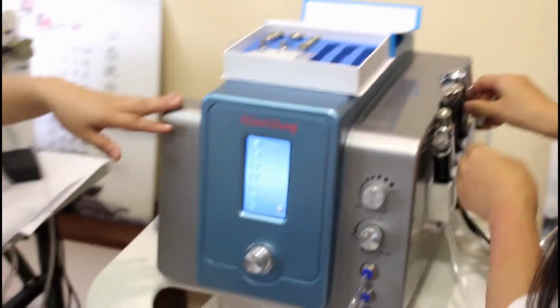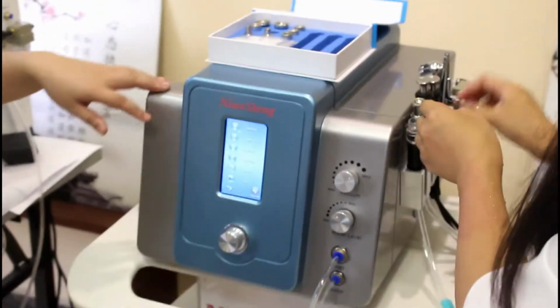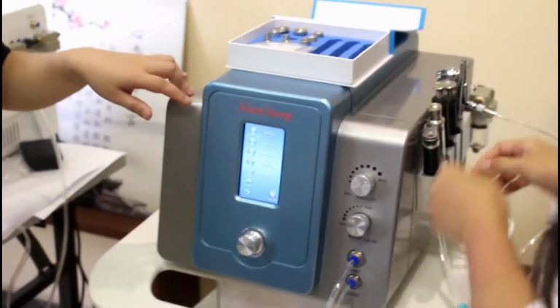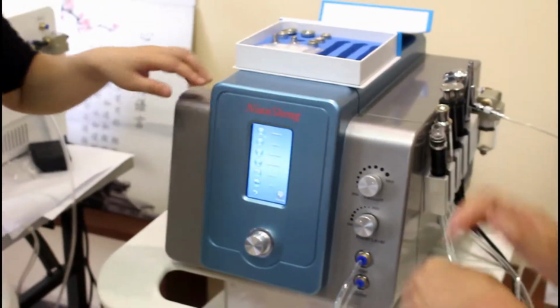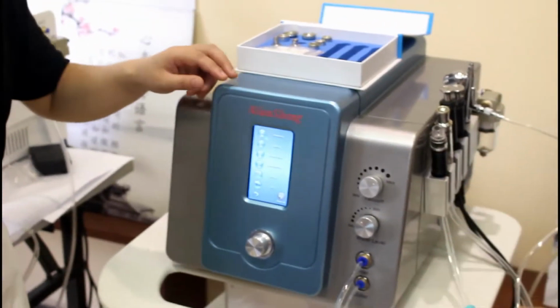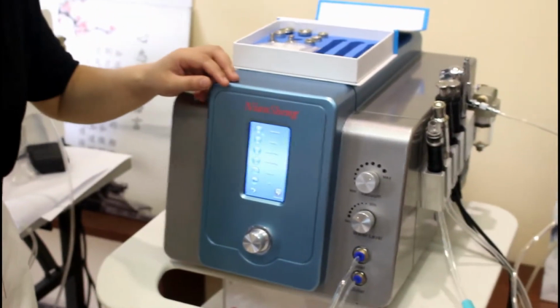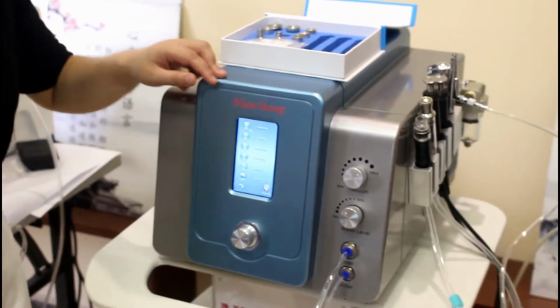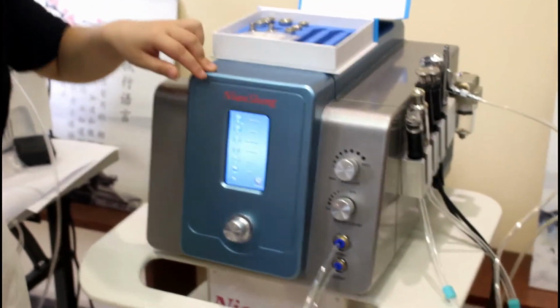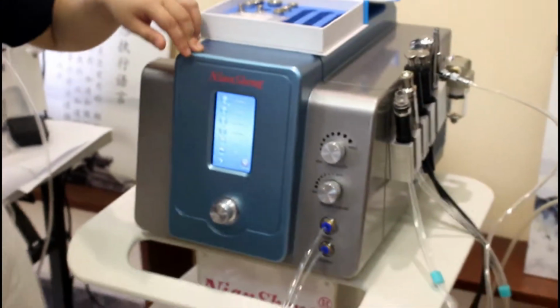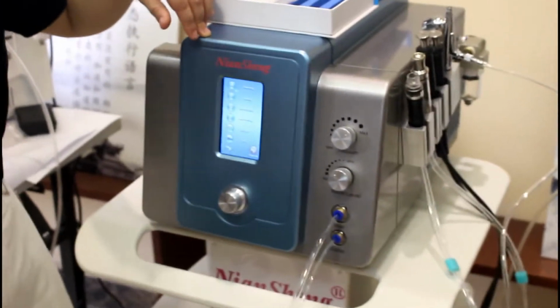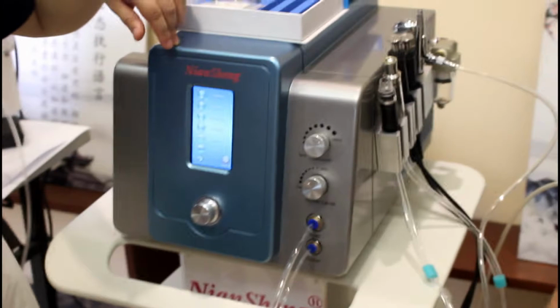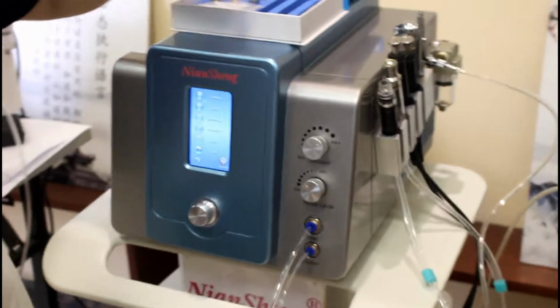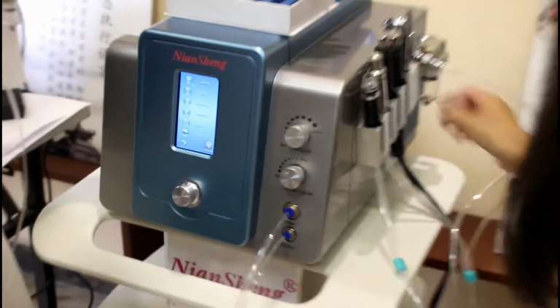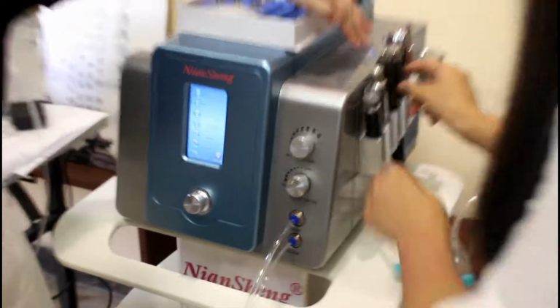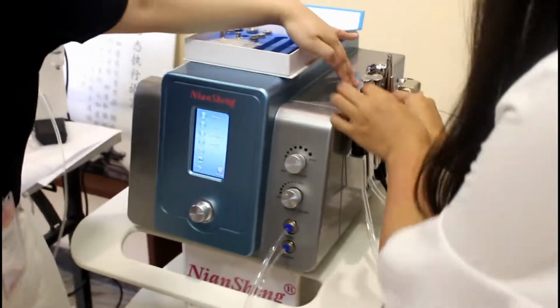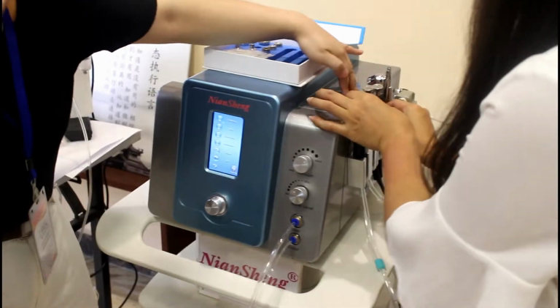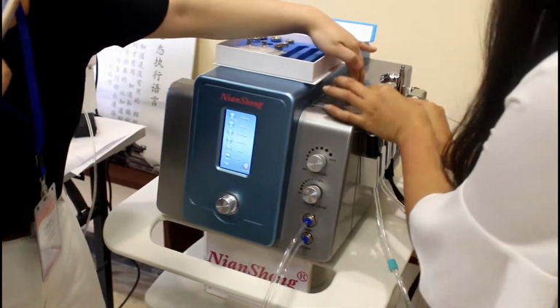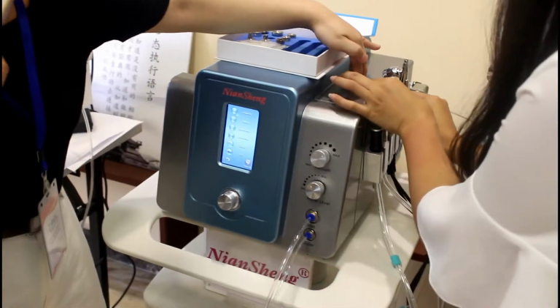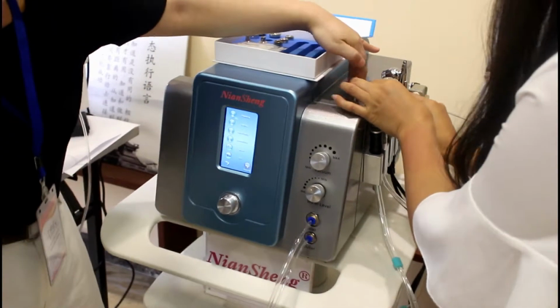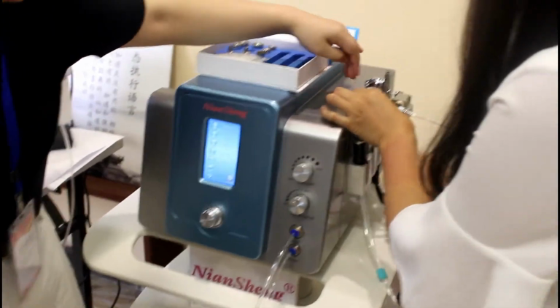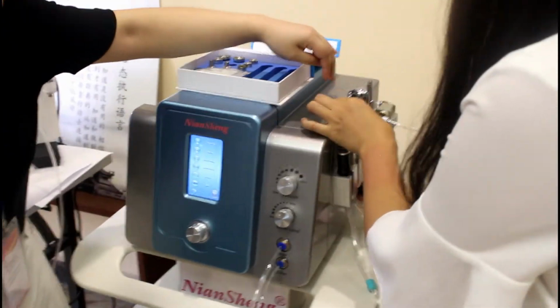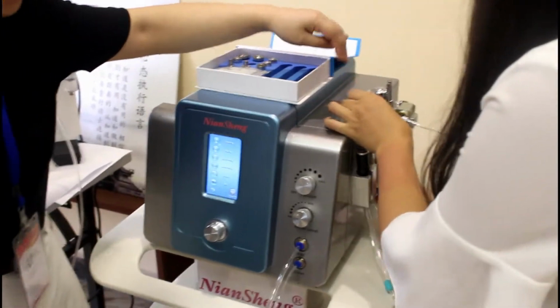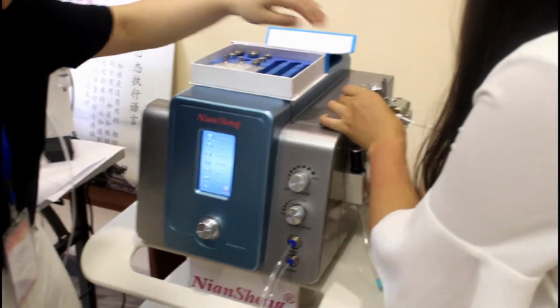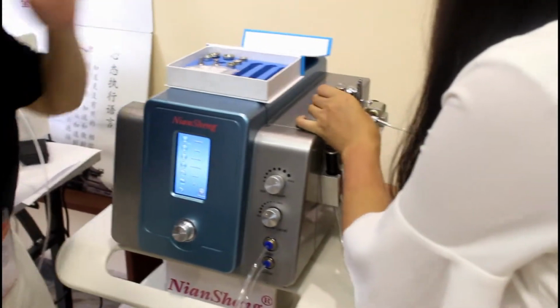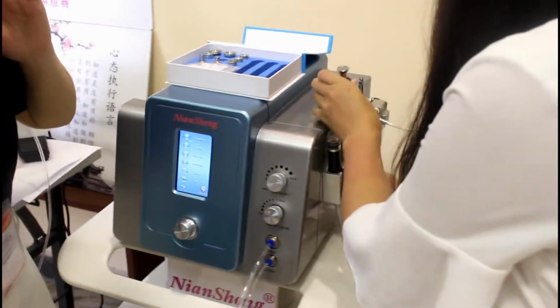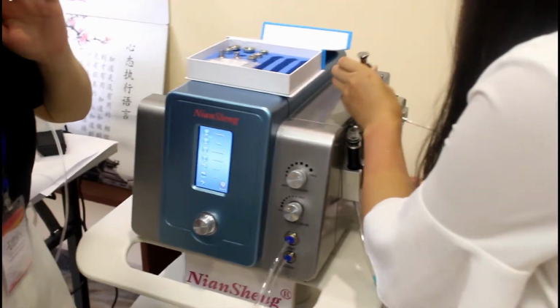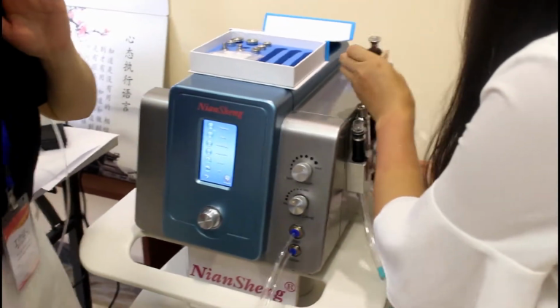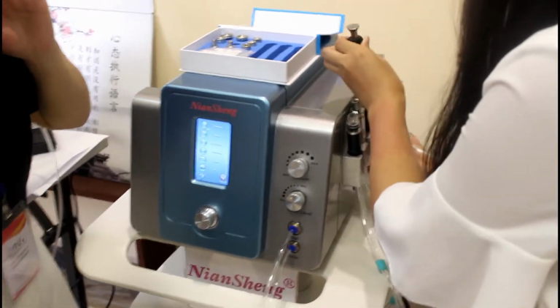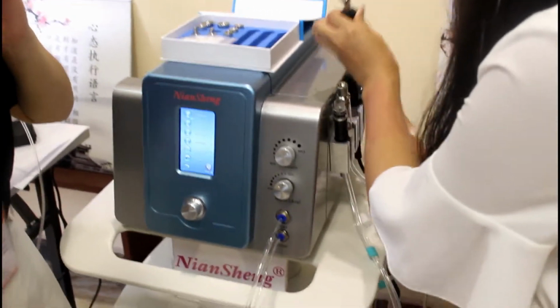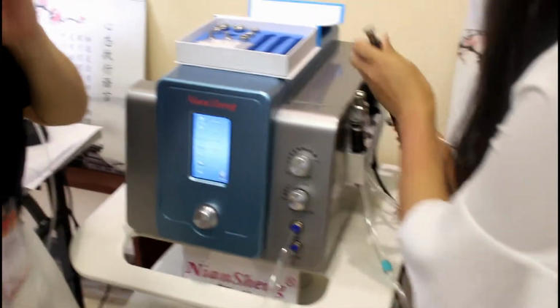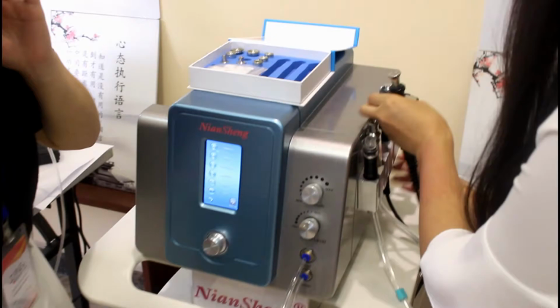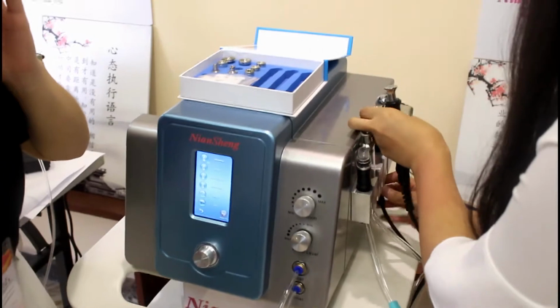The last step, we will use the microcurrent manual to lift your skin.